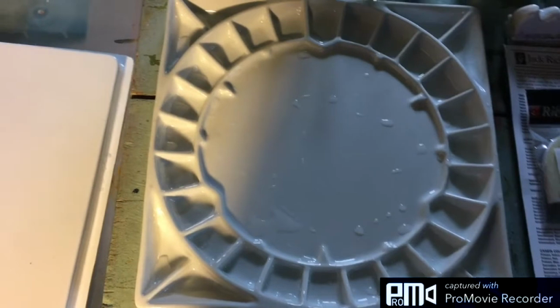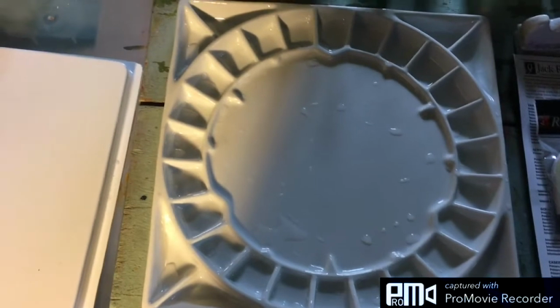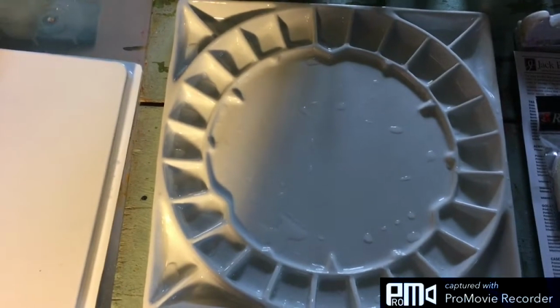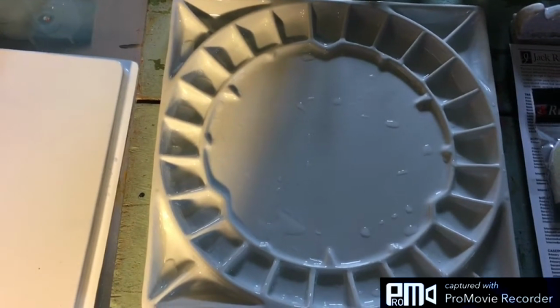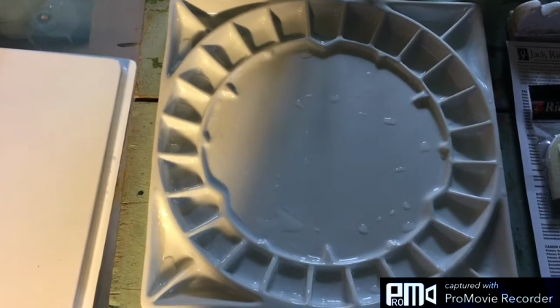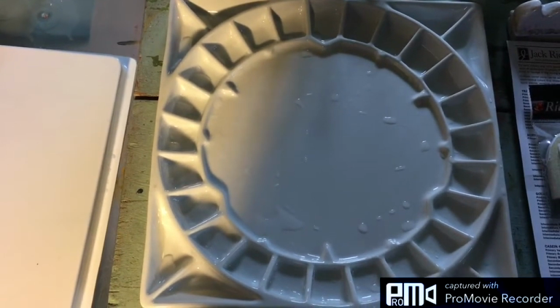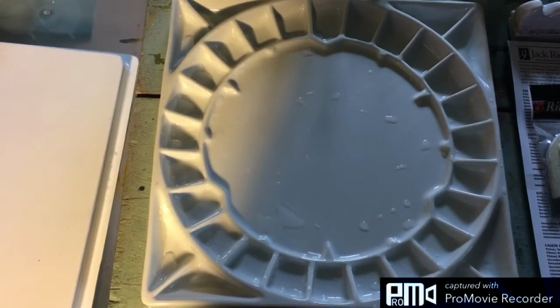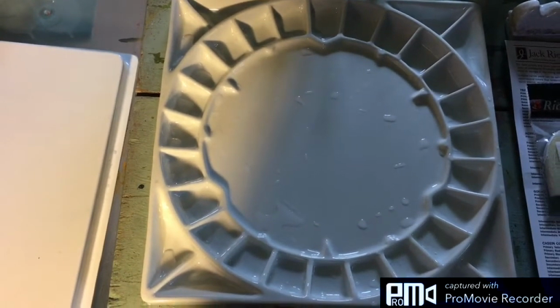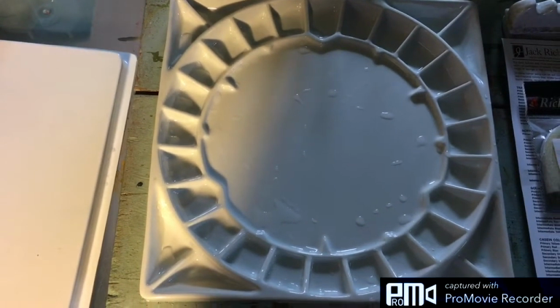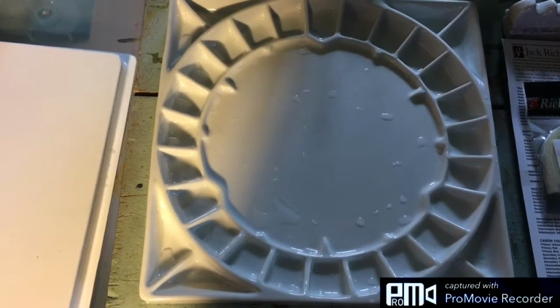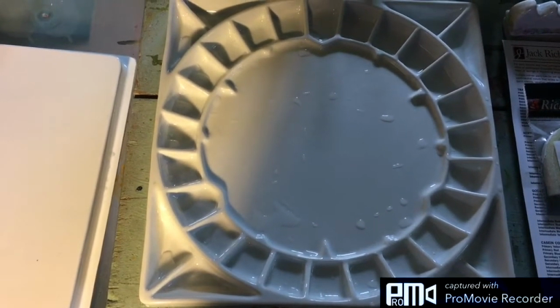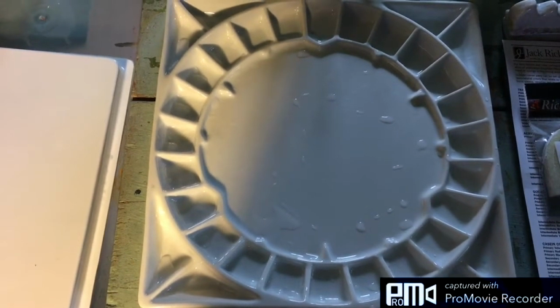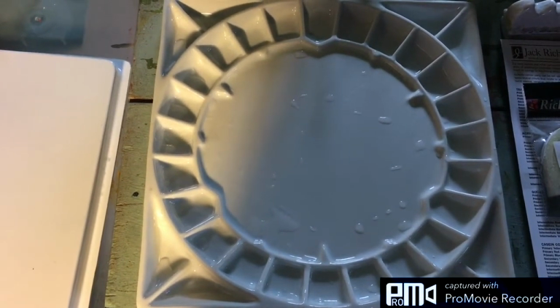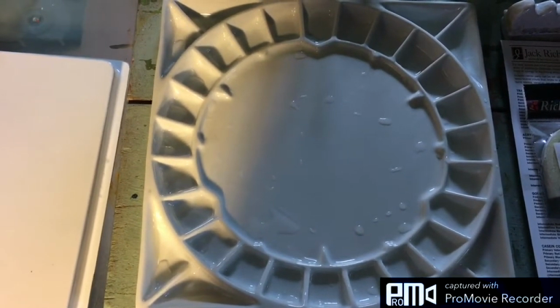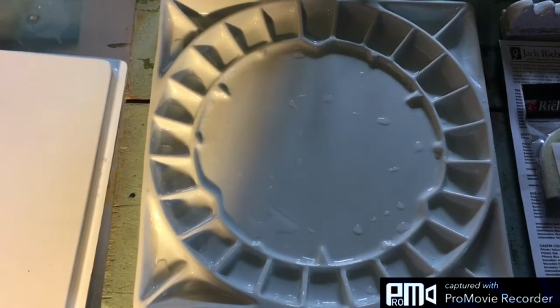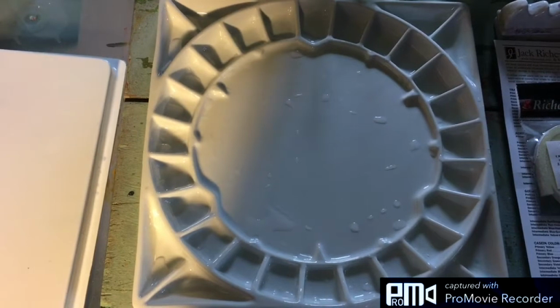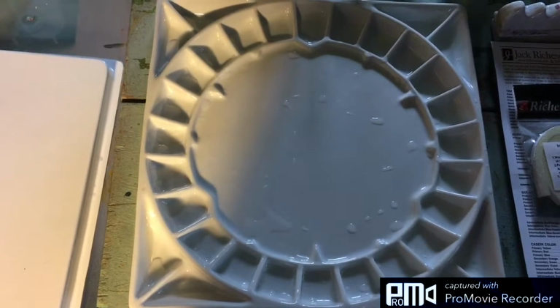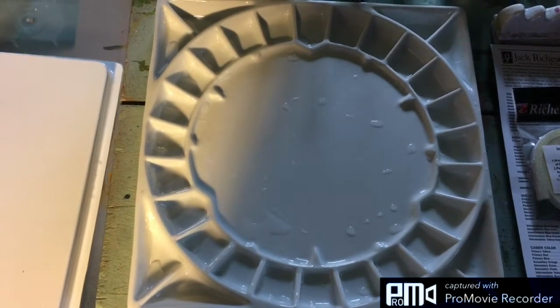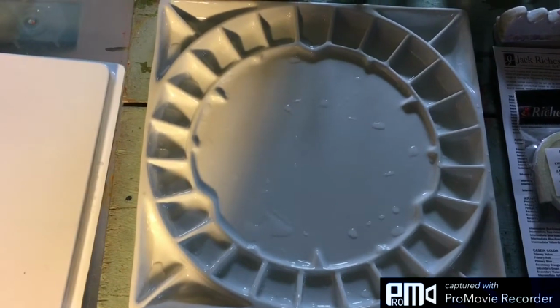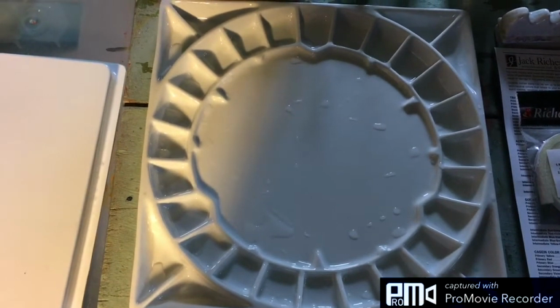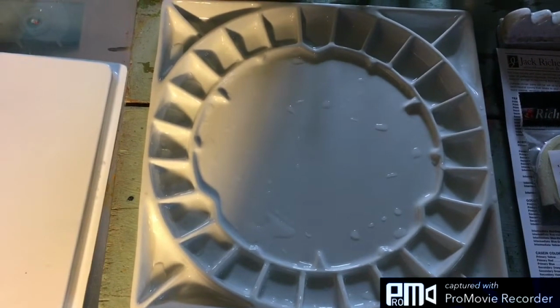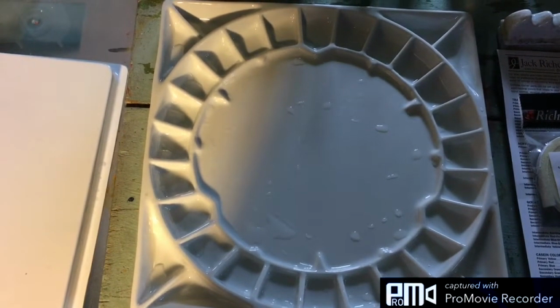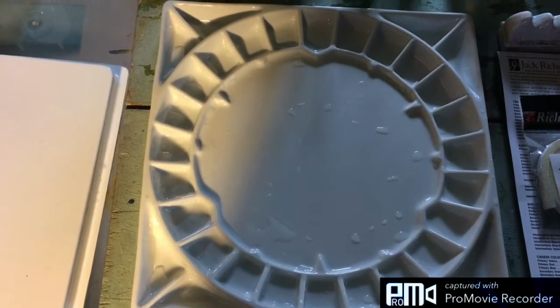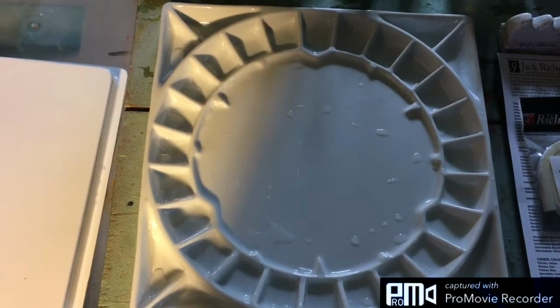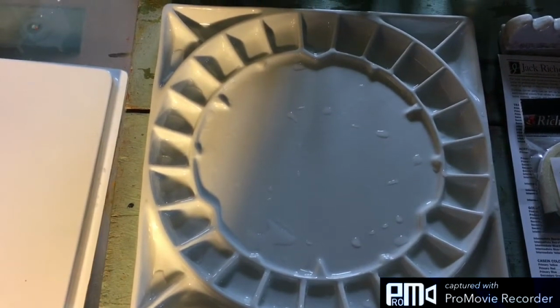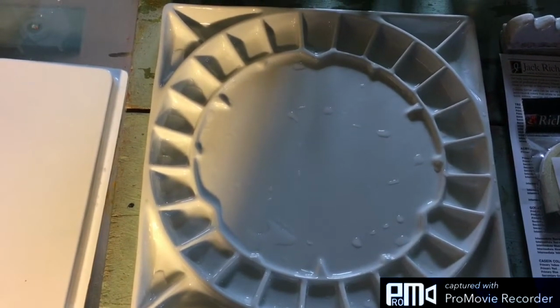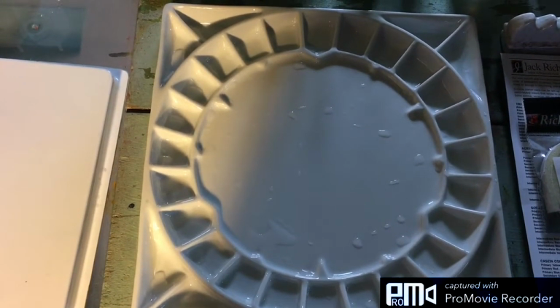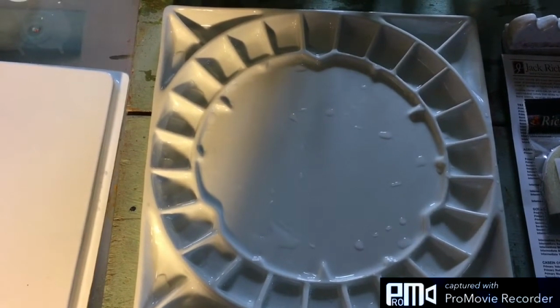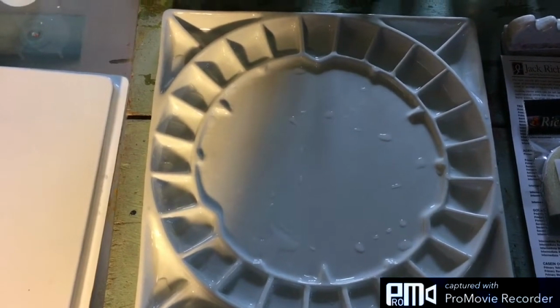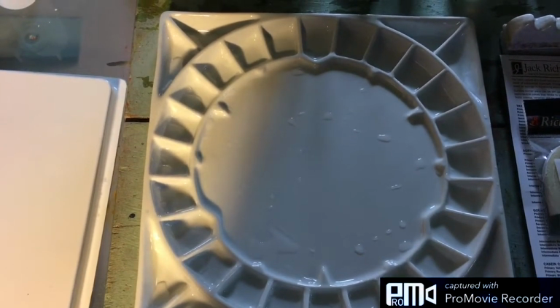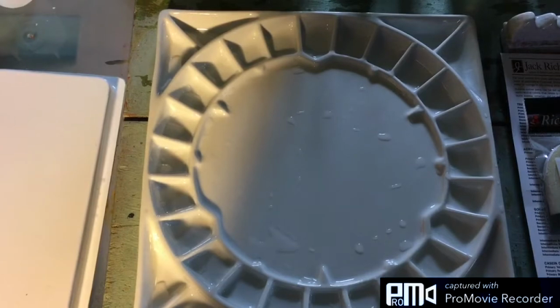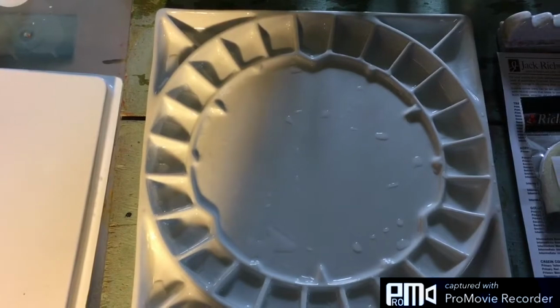Cheap Joe's has it on sale right now for an outstanding value, so if you've been looking at this palette I would suggest you go over to Cheap Joe's and check it out. Thank you for watching.